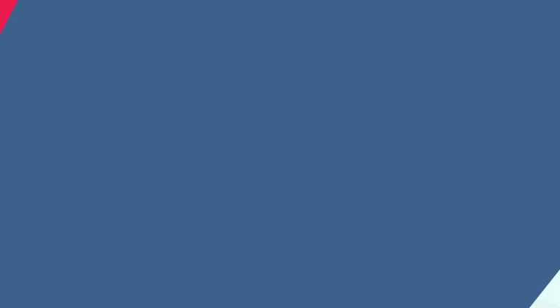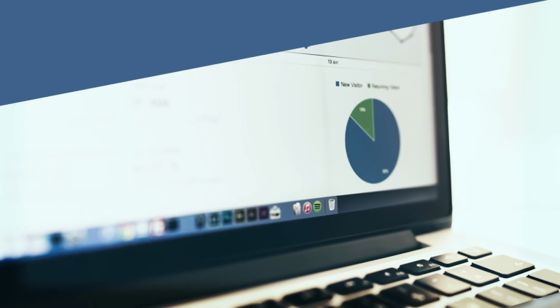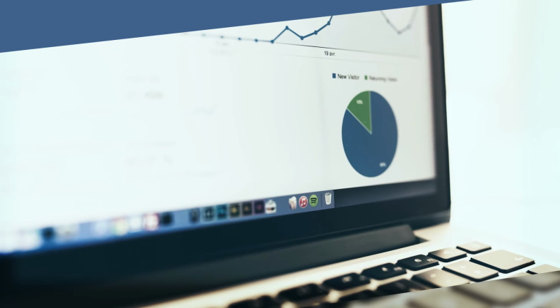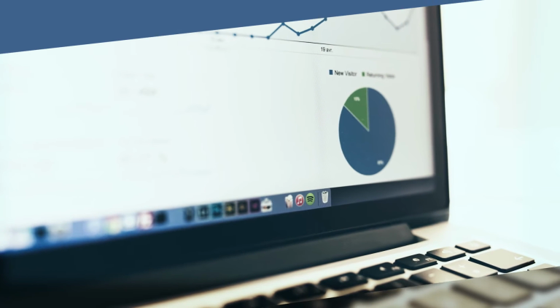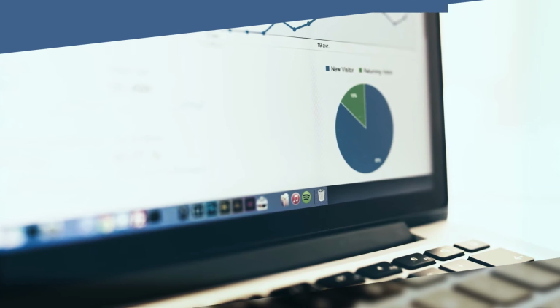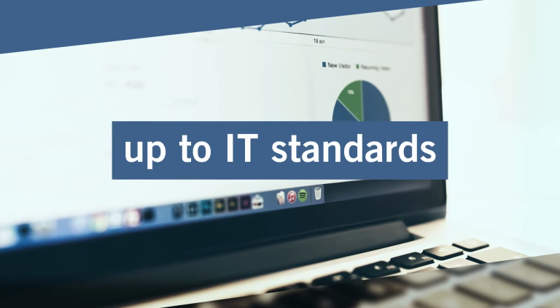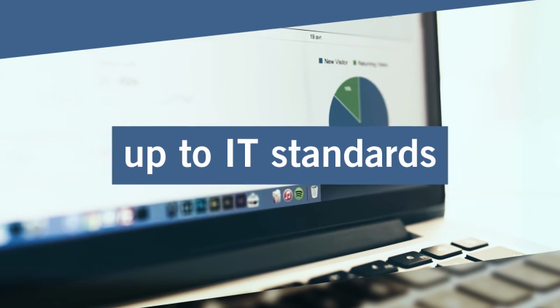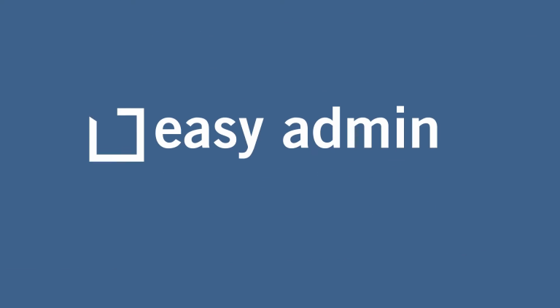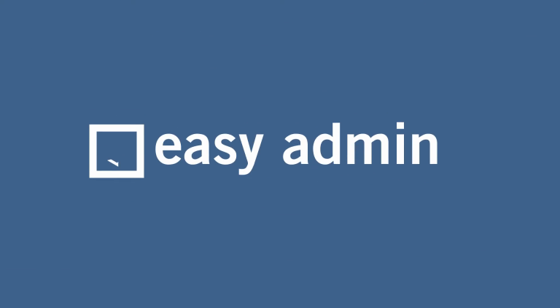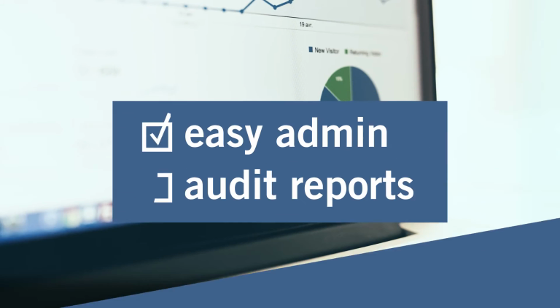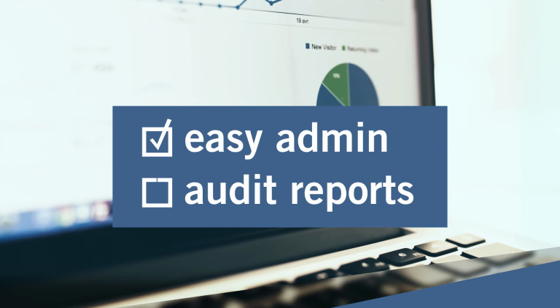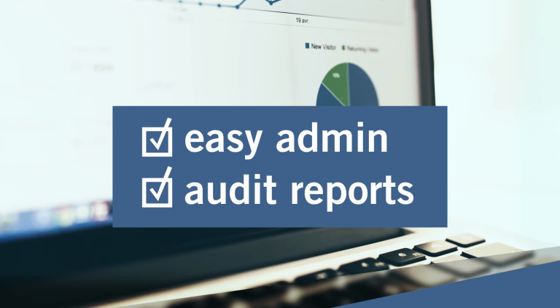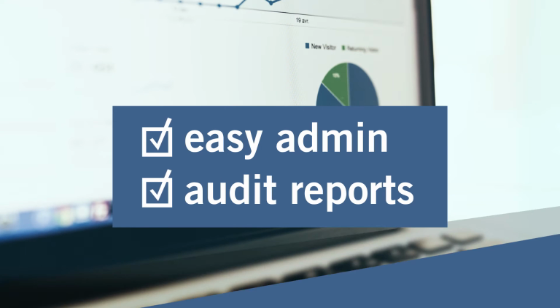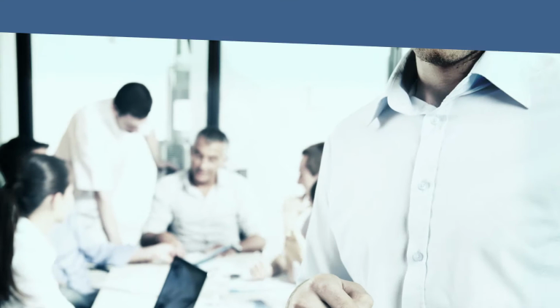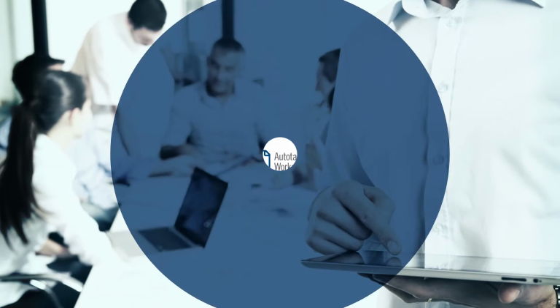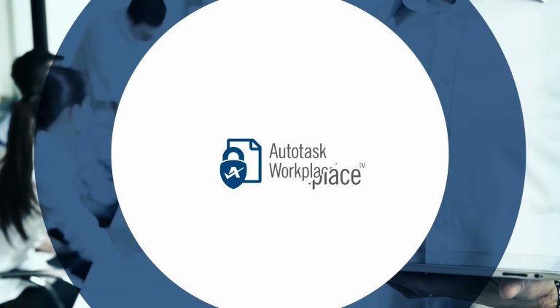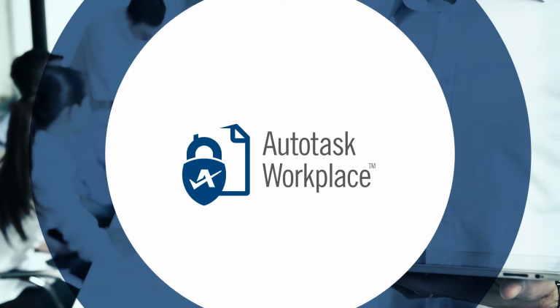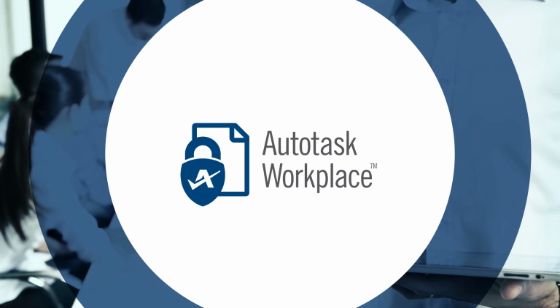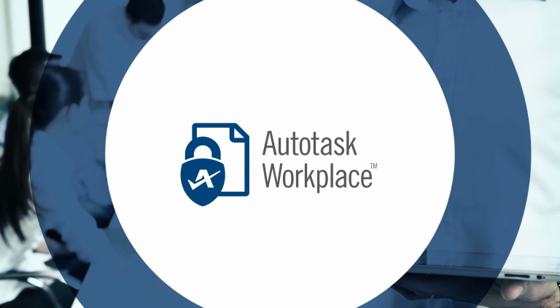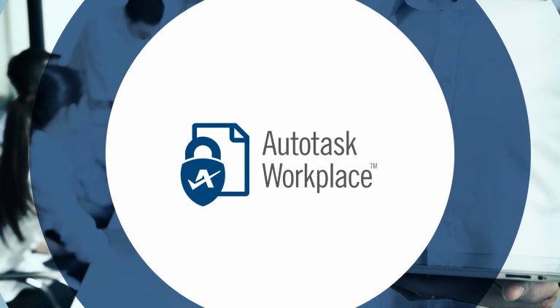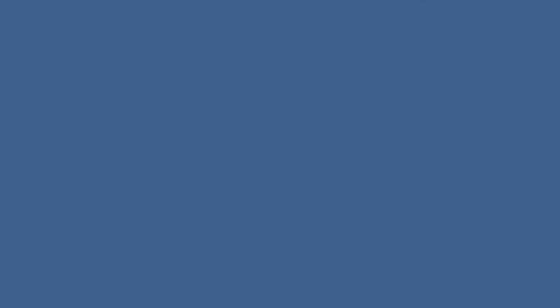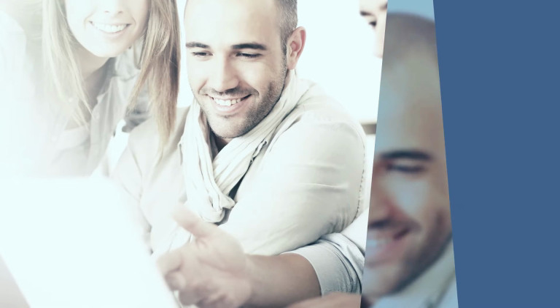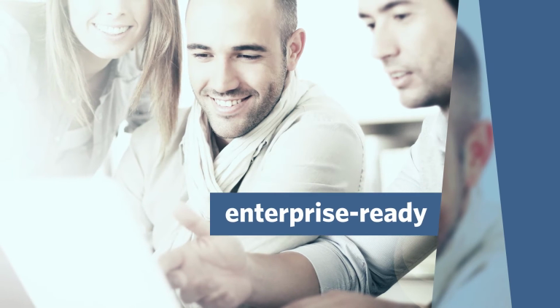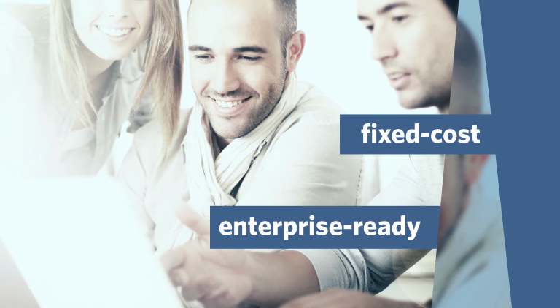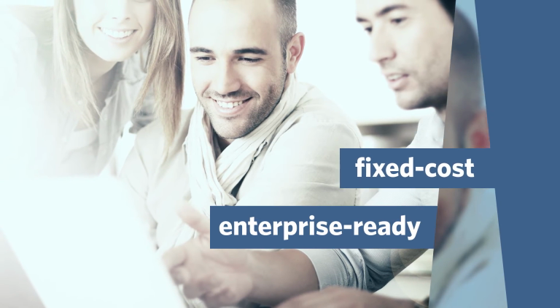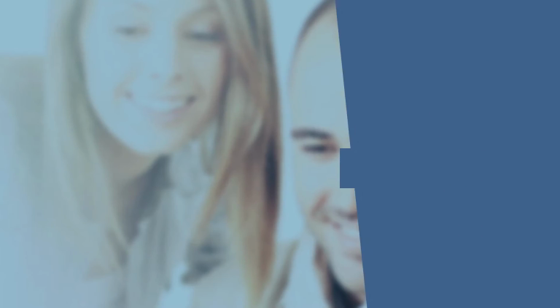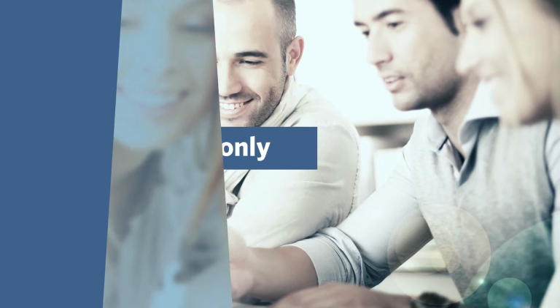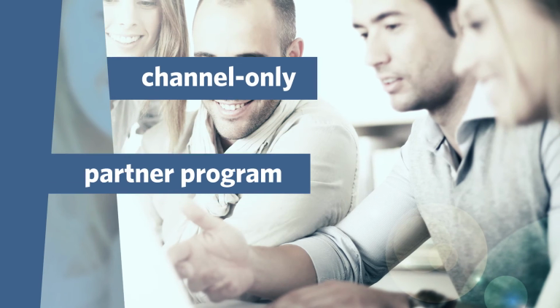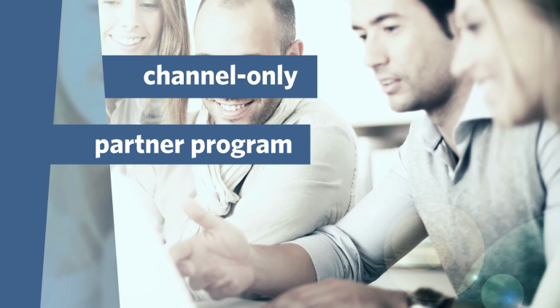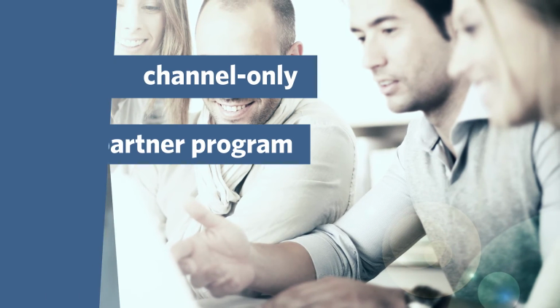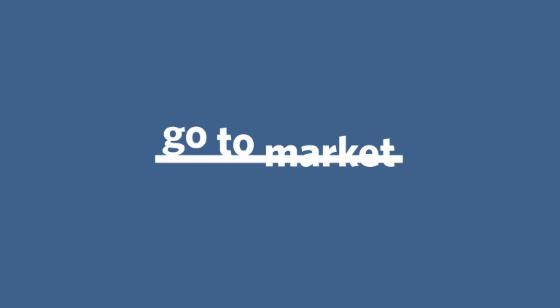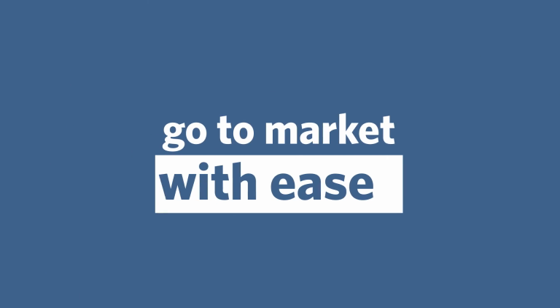Your clients need an FSS solution that's up to IT standards with easy admin and reporting controls. The solution? Autotask Workplace — the only FSS tool that's enterprise-ready with a fixed-cost, channel-only partner program that helps you go to market with ease.